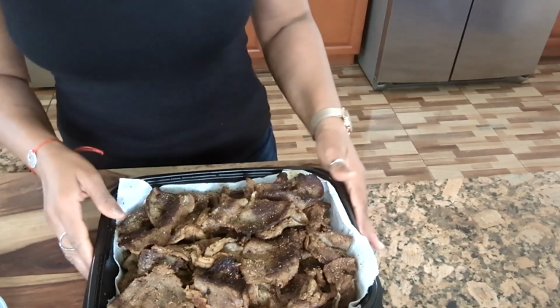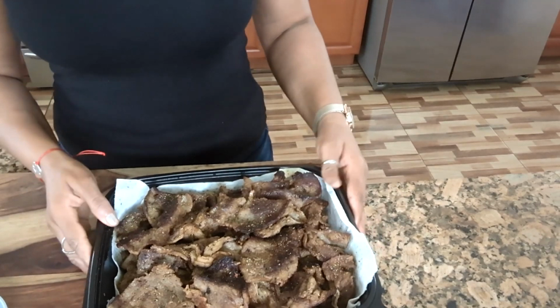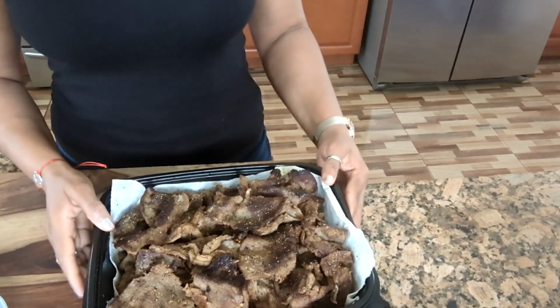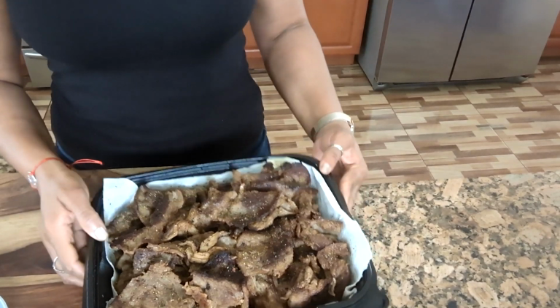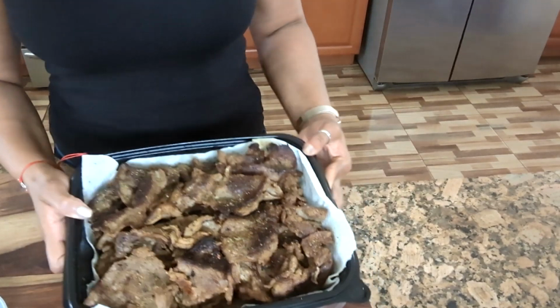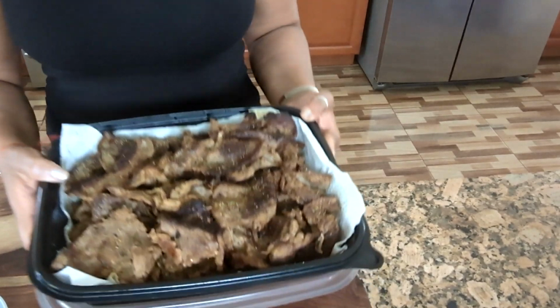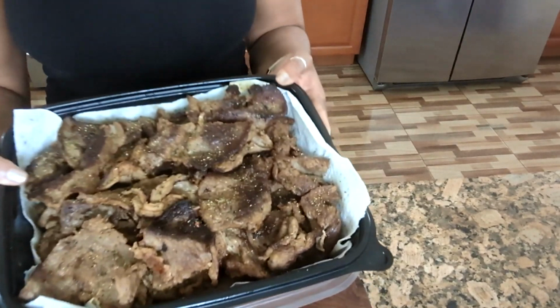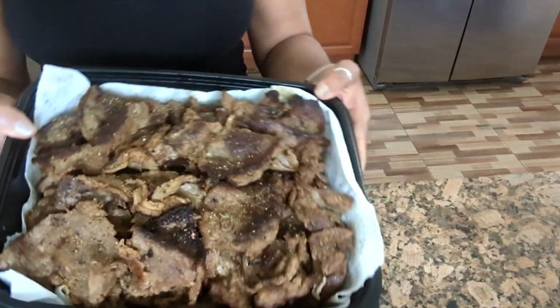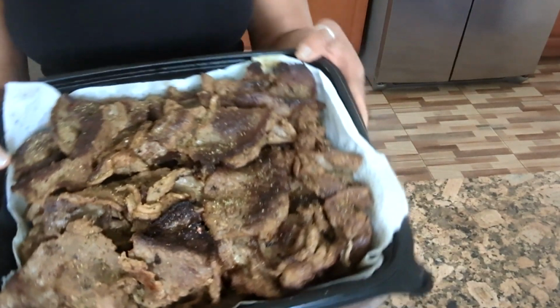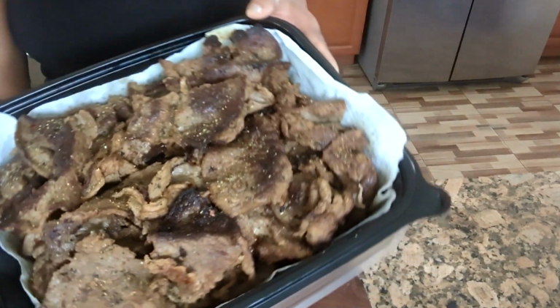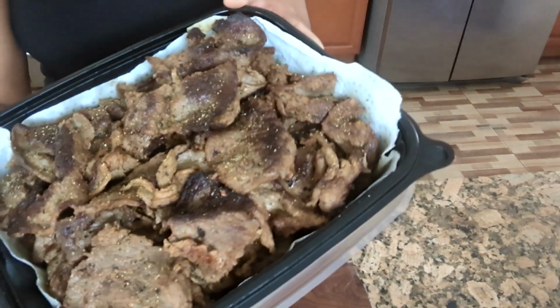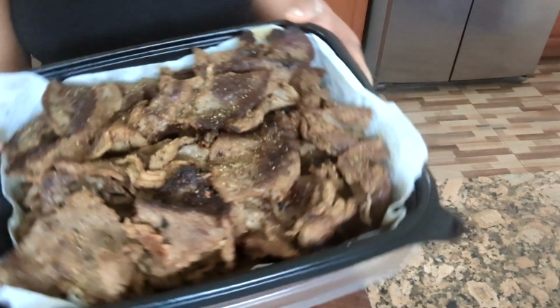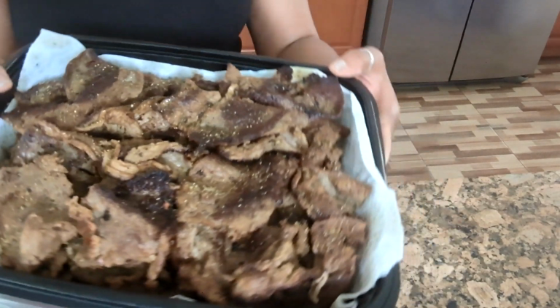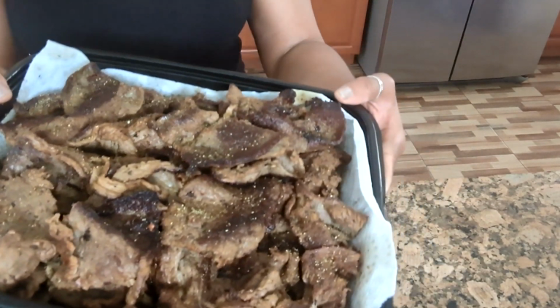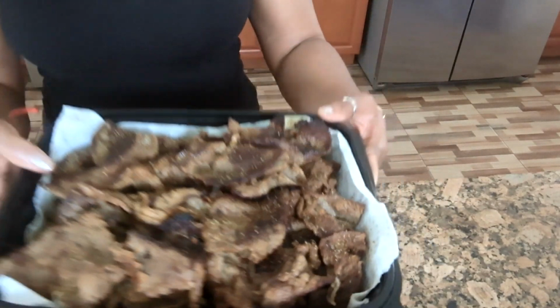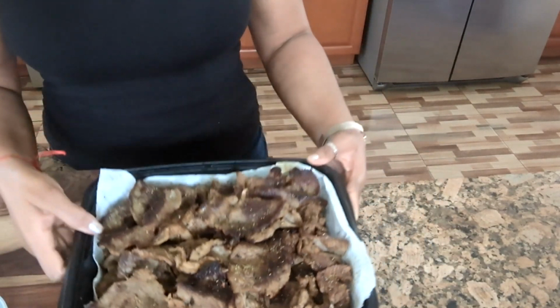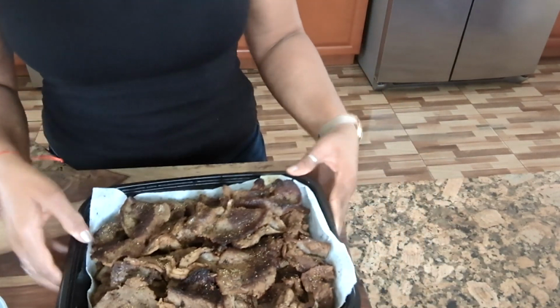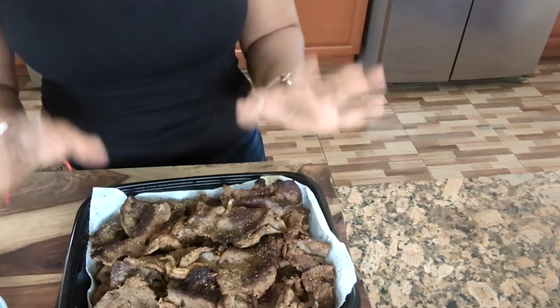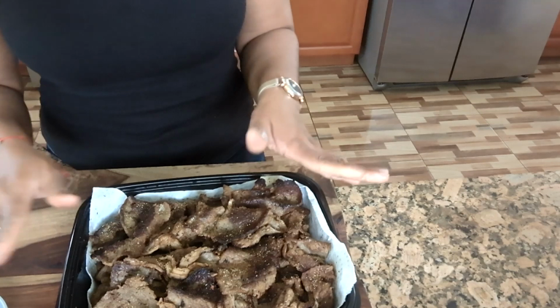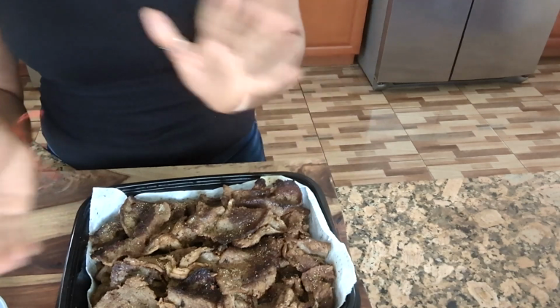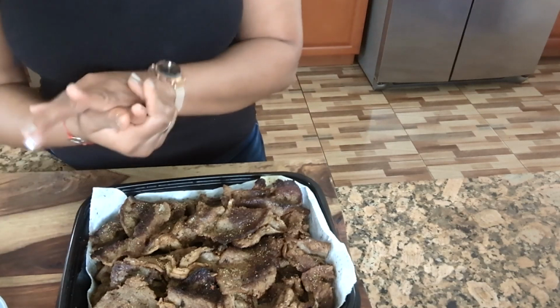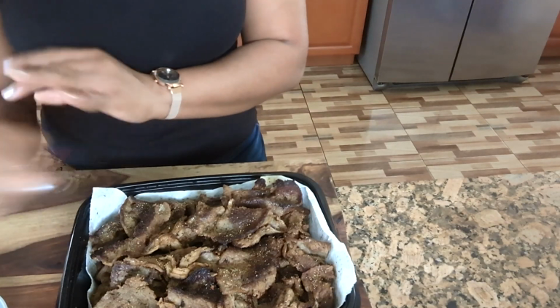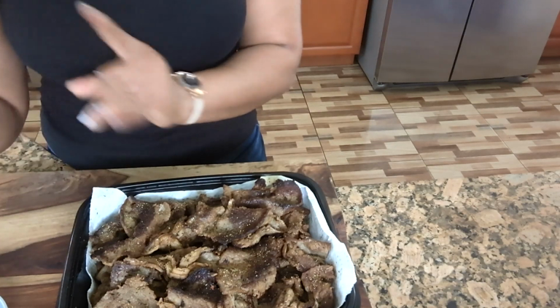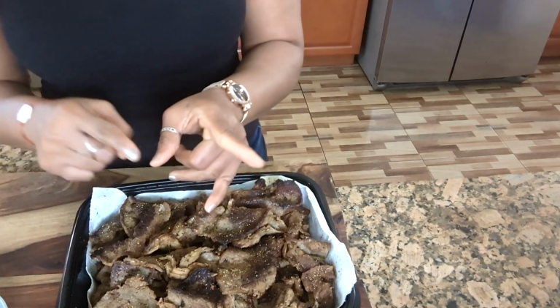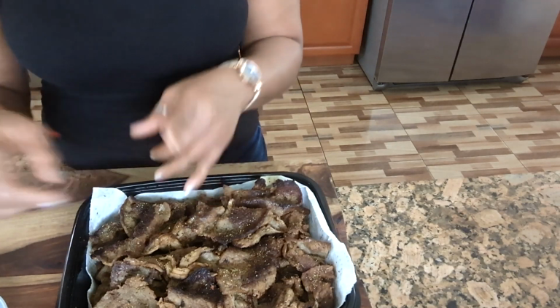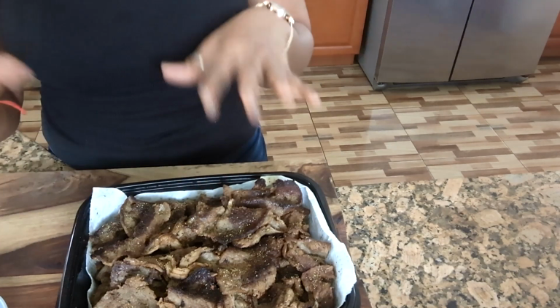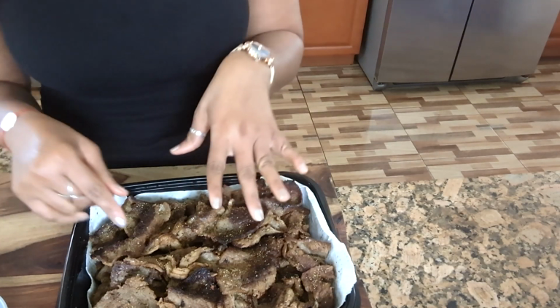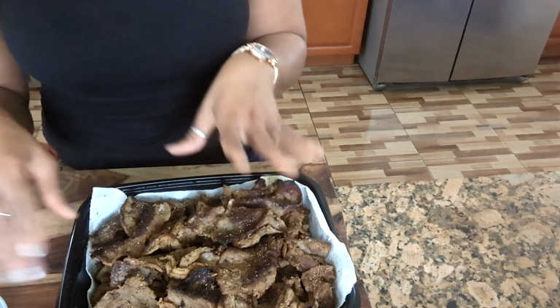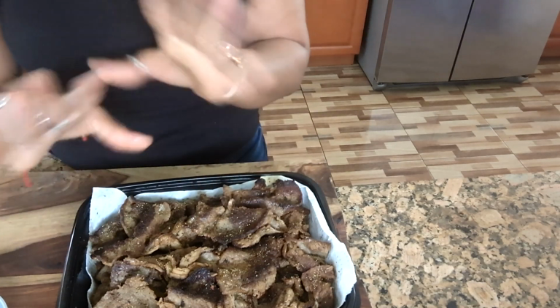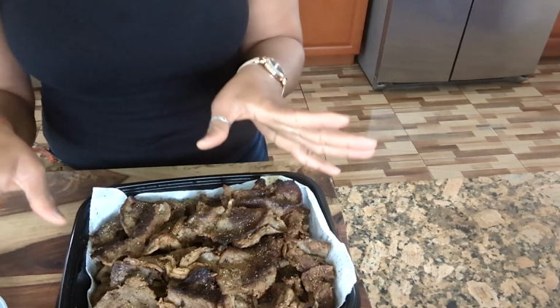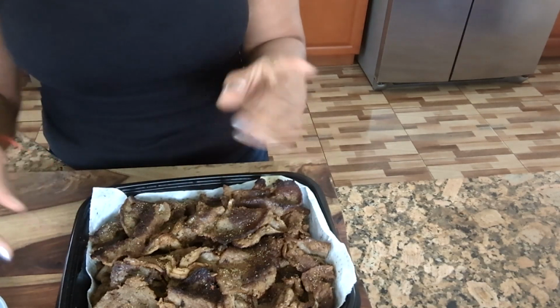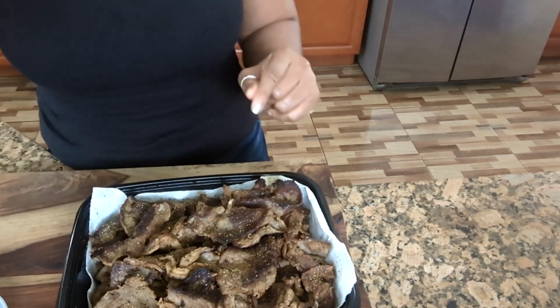My steaks are done — you see that? All I have to do now is grab my plates, and when we come back we'll finish up everything.